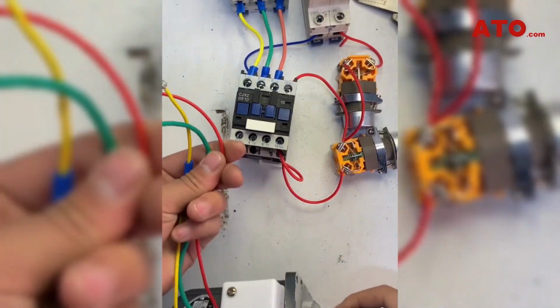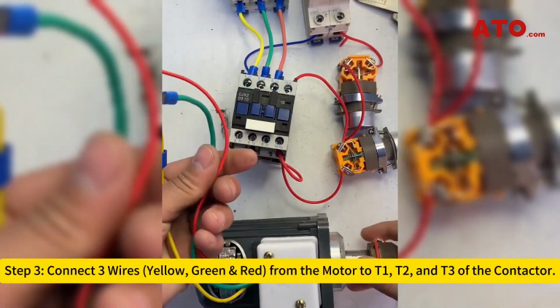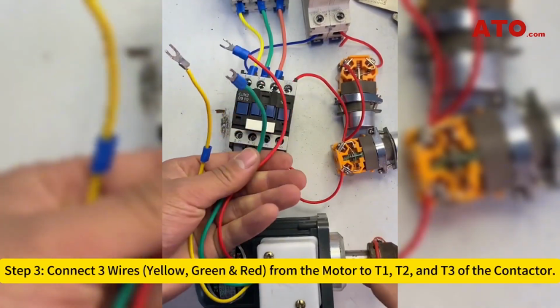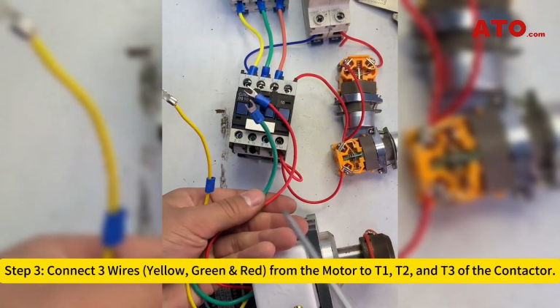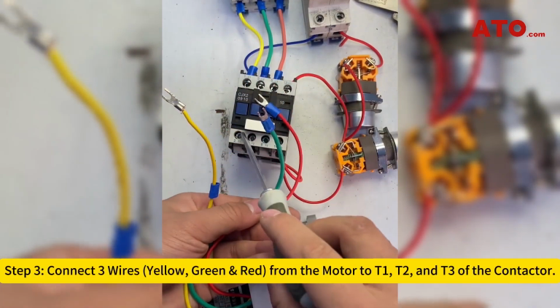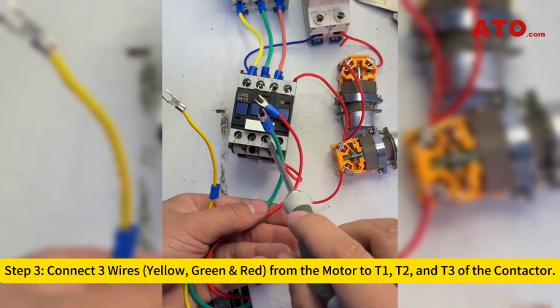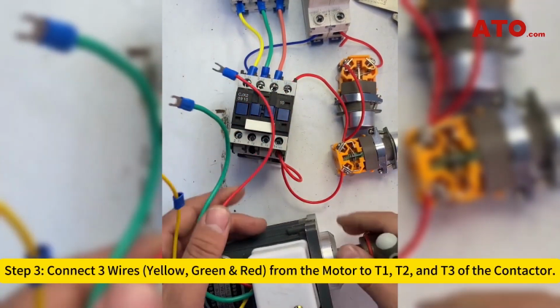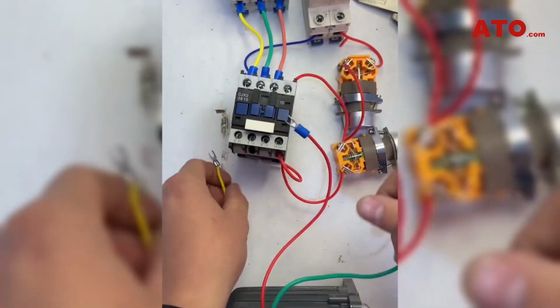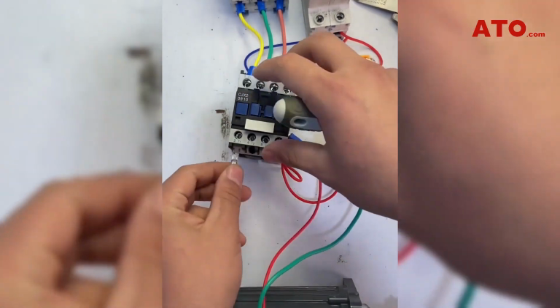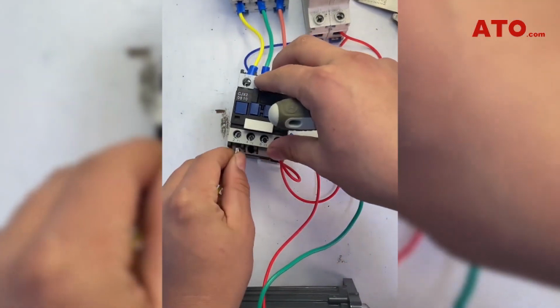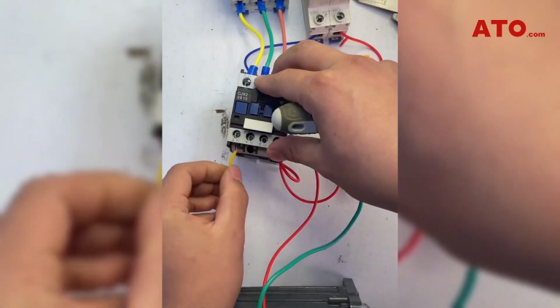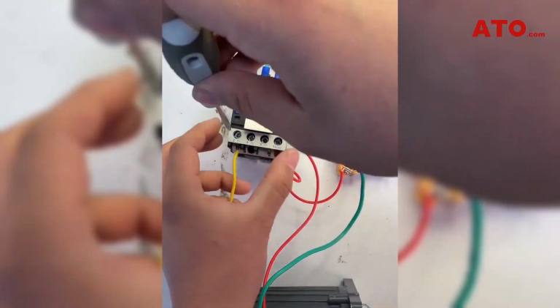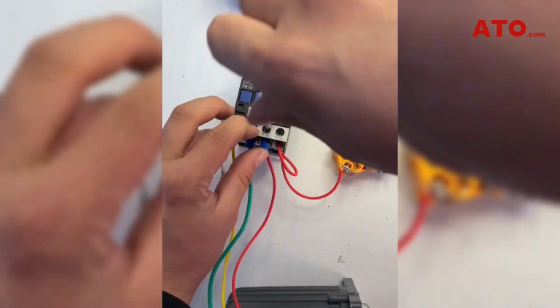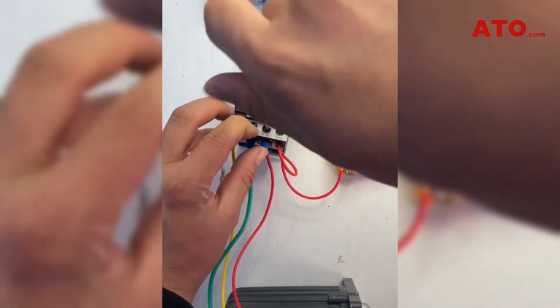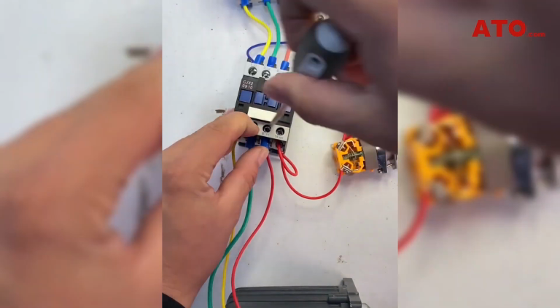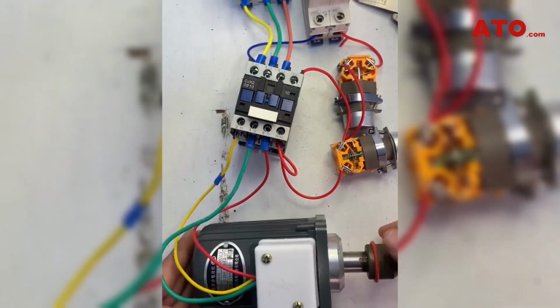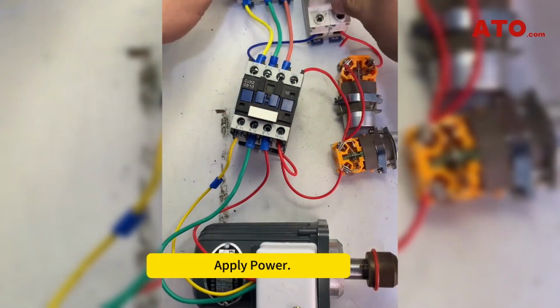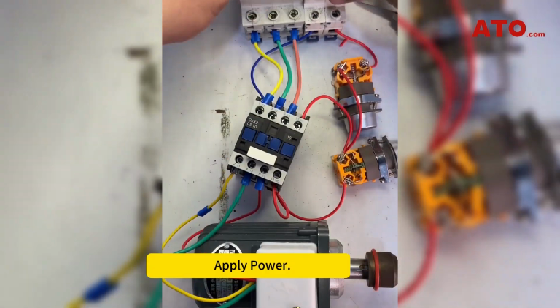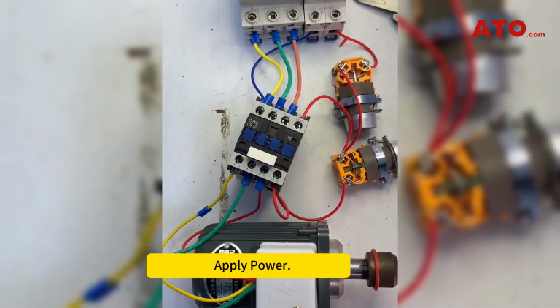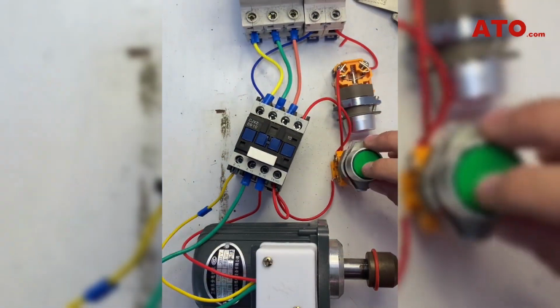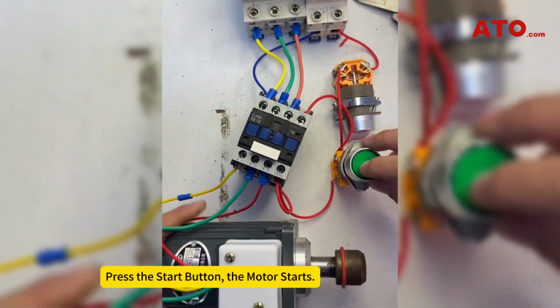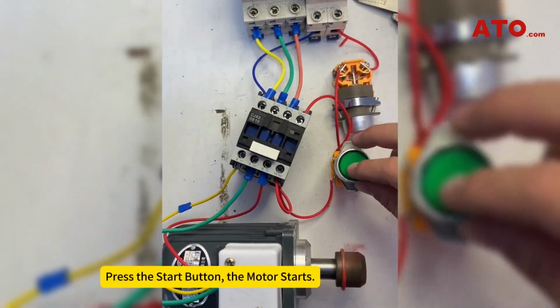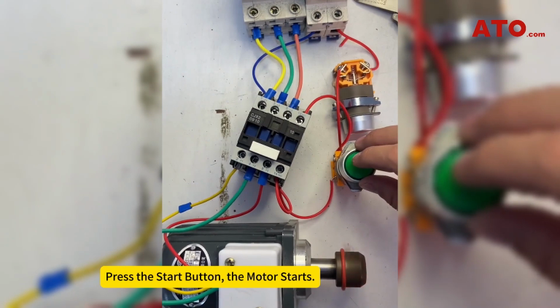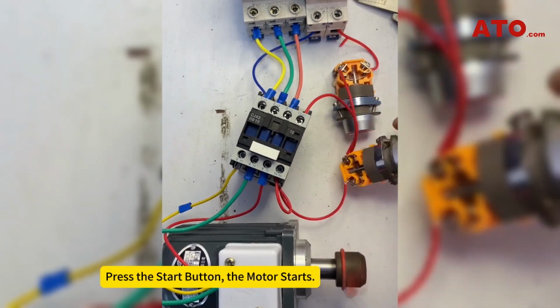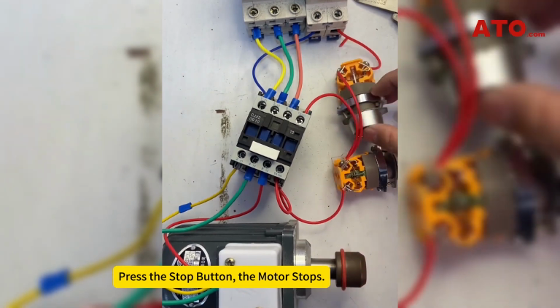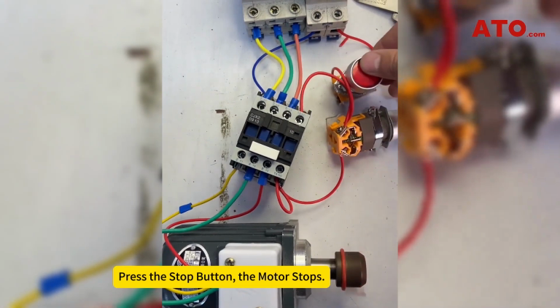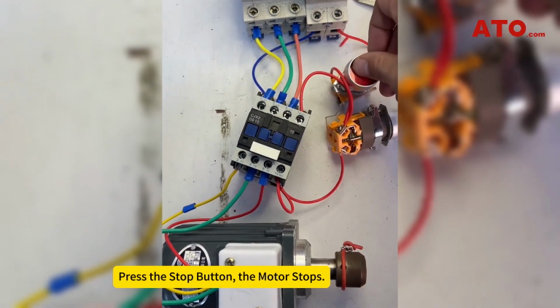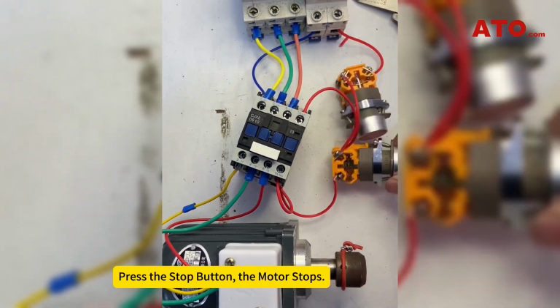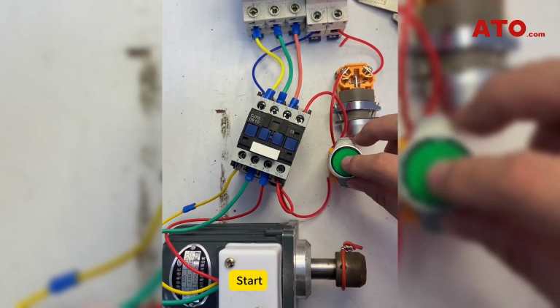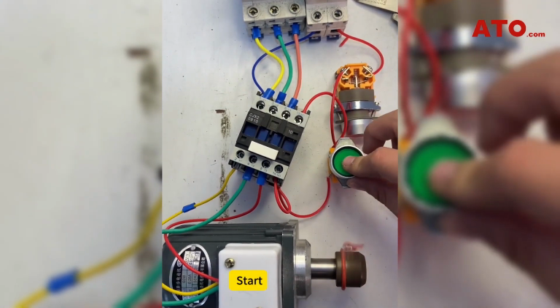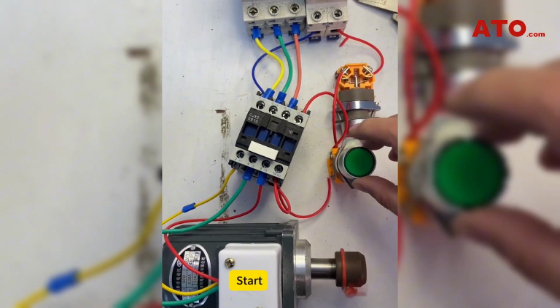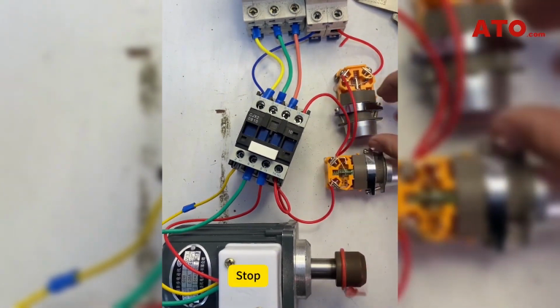Step 3: Connect three wires — yellow, green, and red — from the motor to T1, T2, and T3 of the contactor. Apply power and press the start button — the motor starts. Press the stop button — the motor stops.